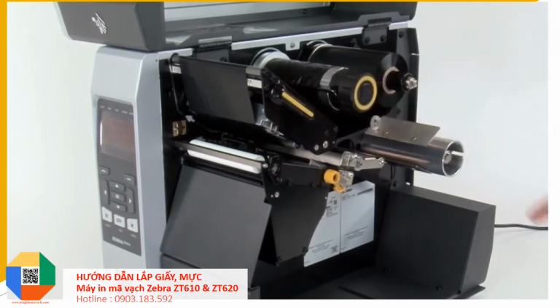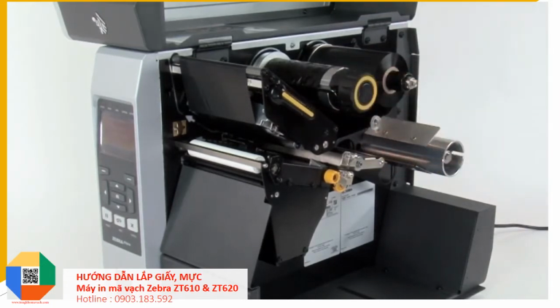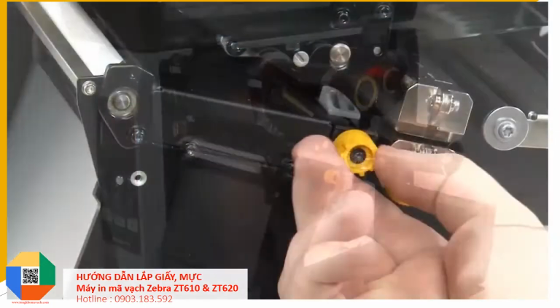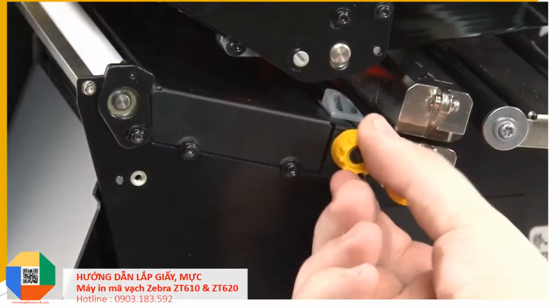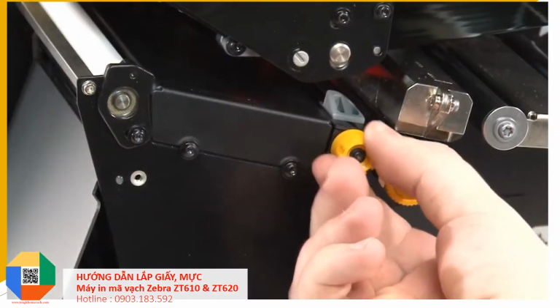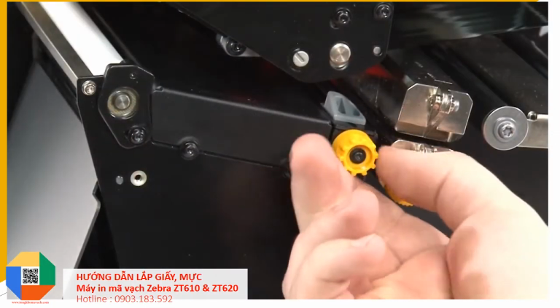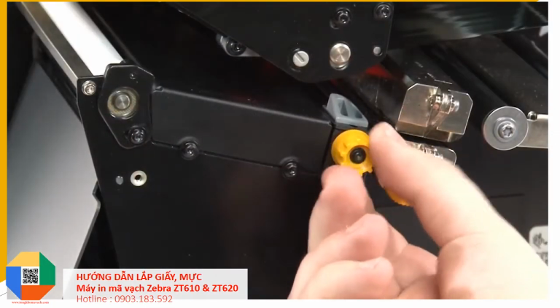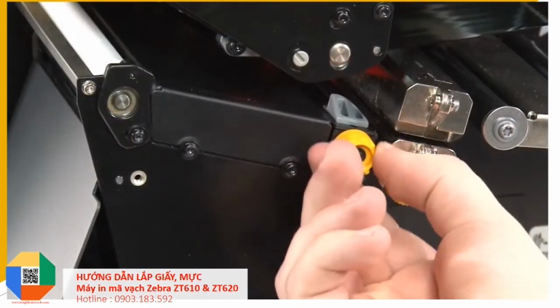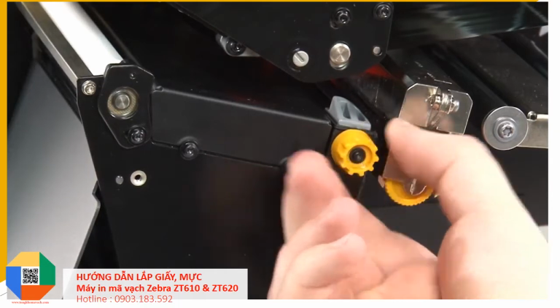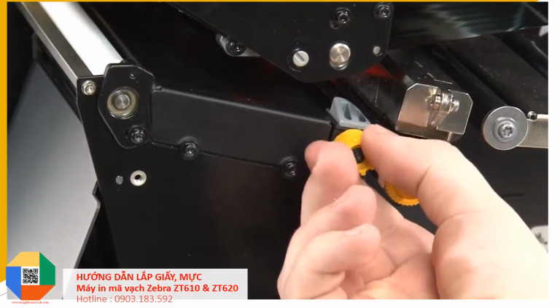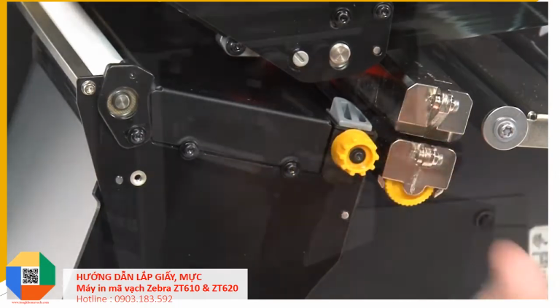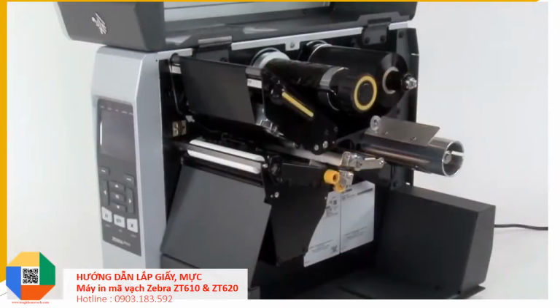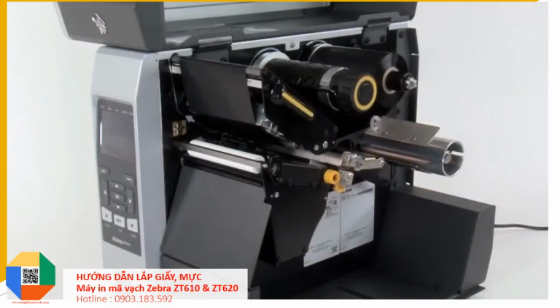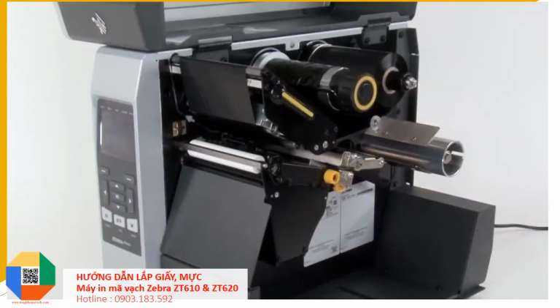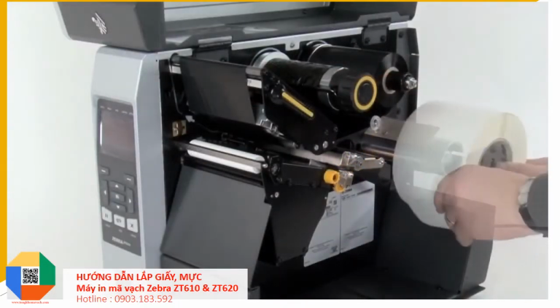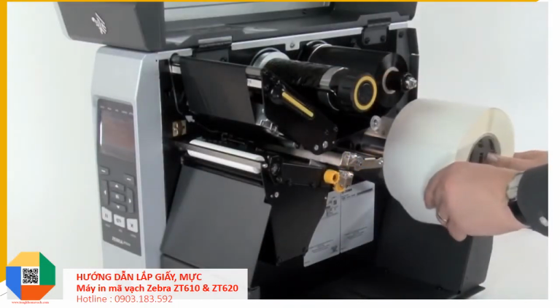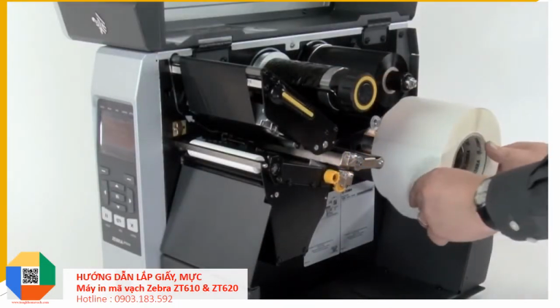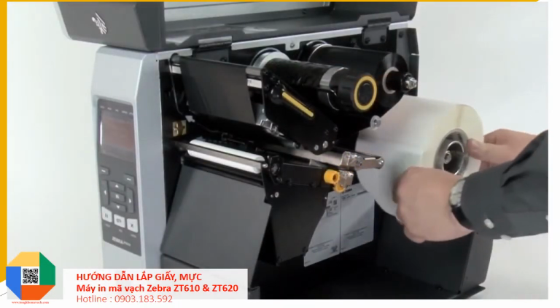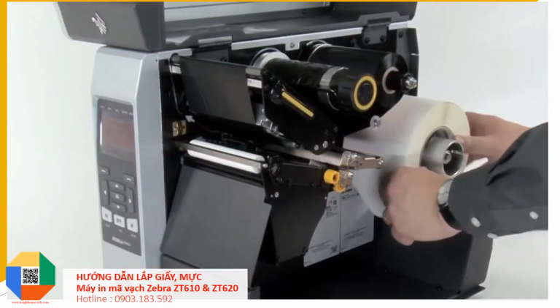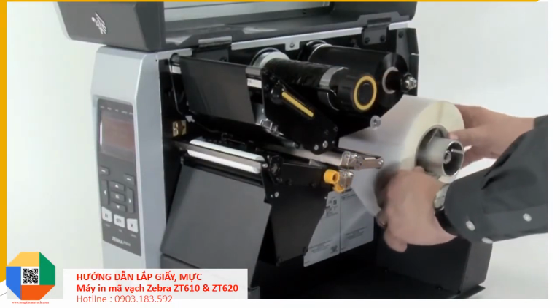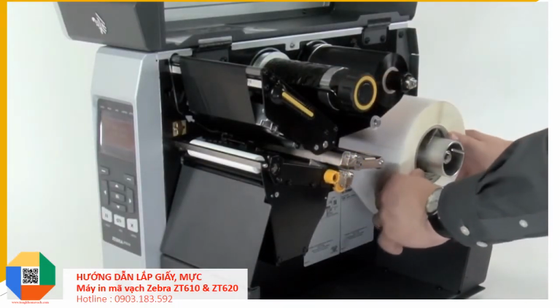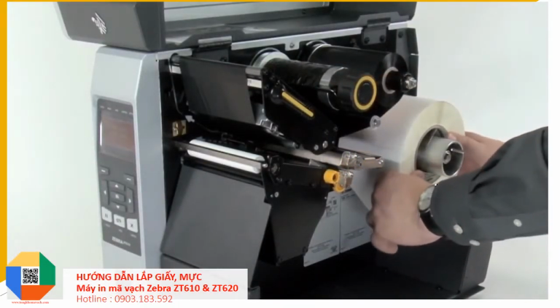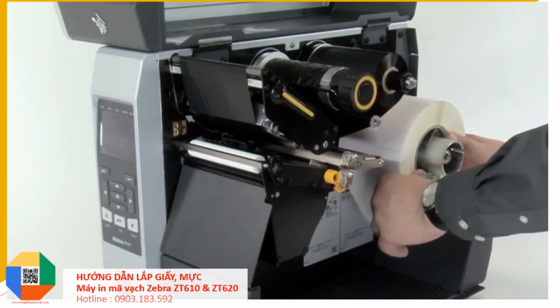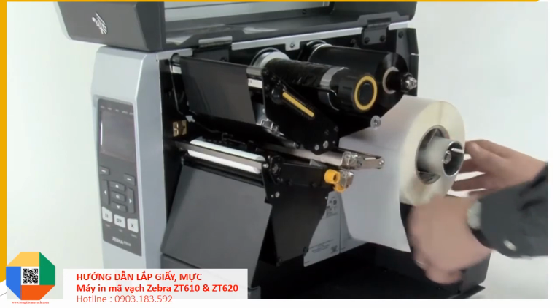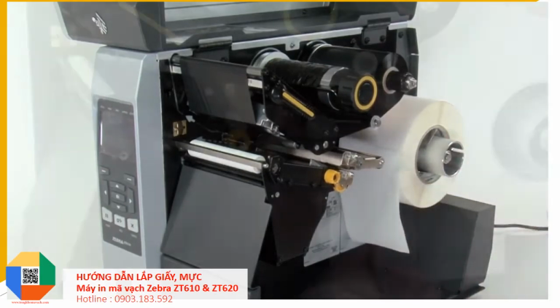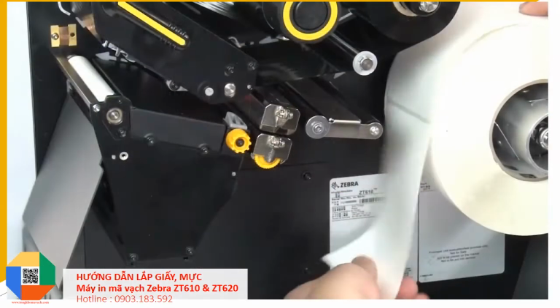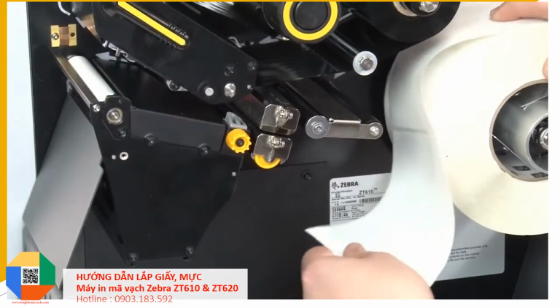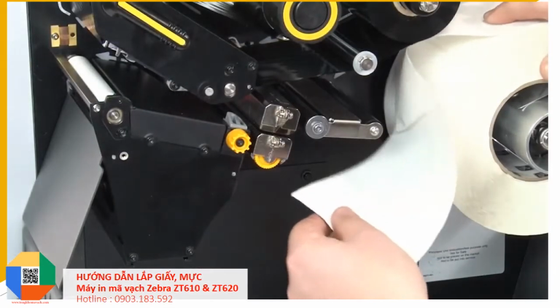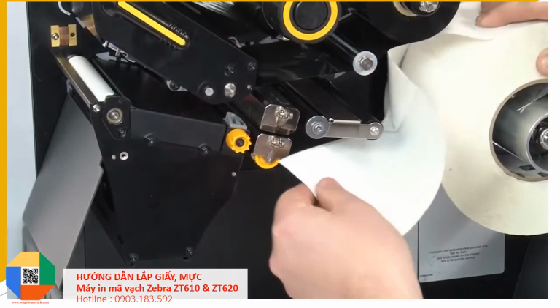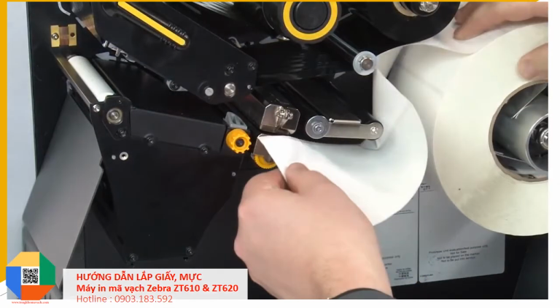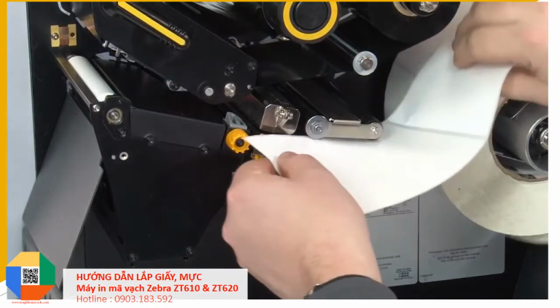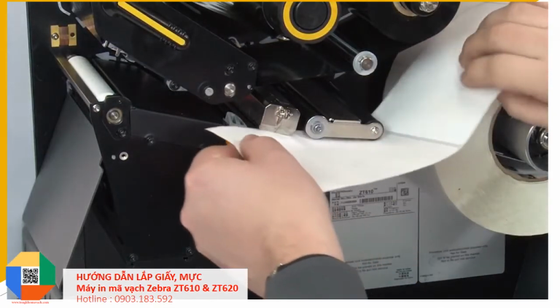Turn the media guide adjustment knob counter-clockwise to slide it out. Place the roll of media on the media supply spindle, push it back, and feed the media under the dancer assembly.